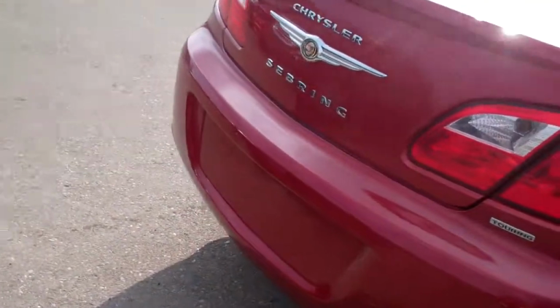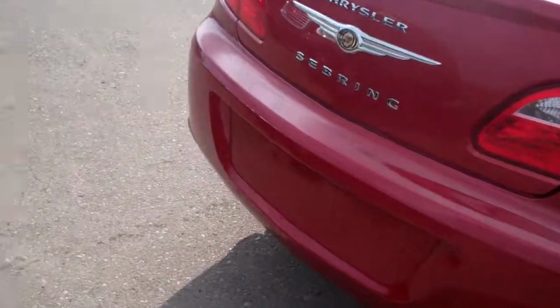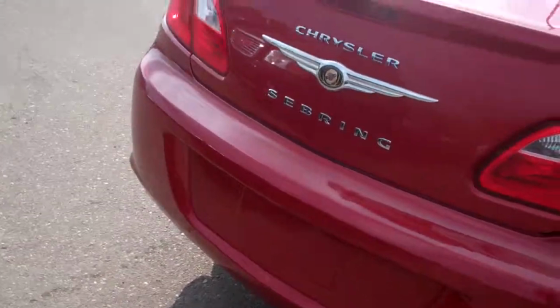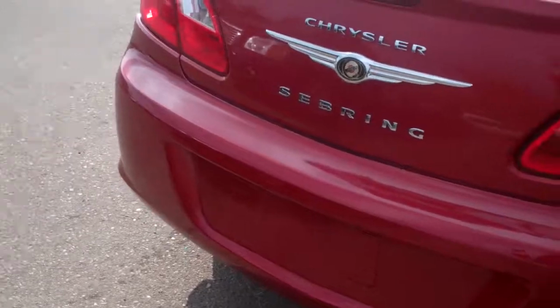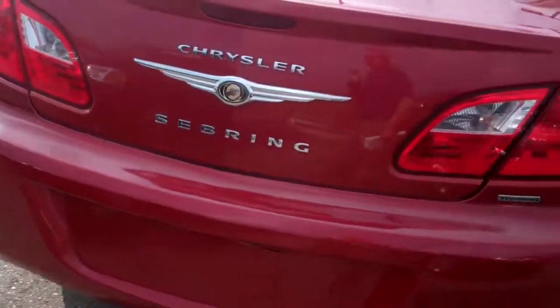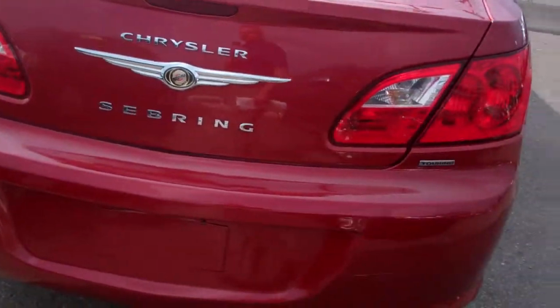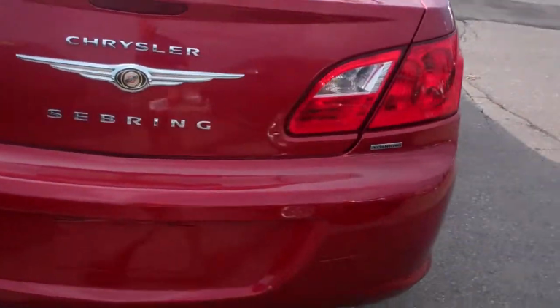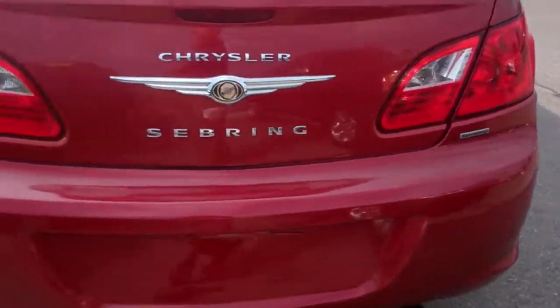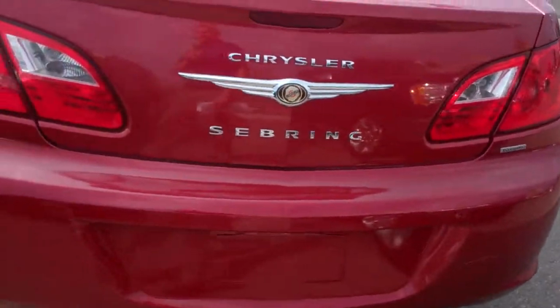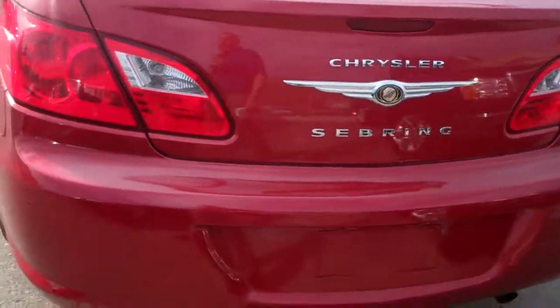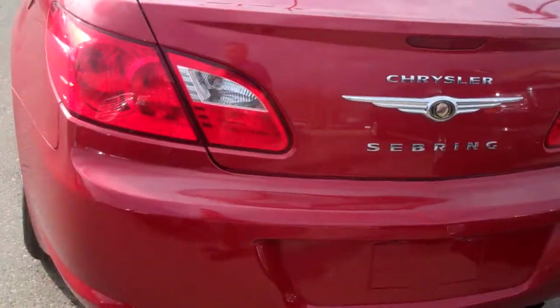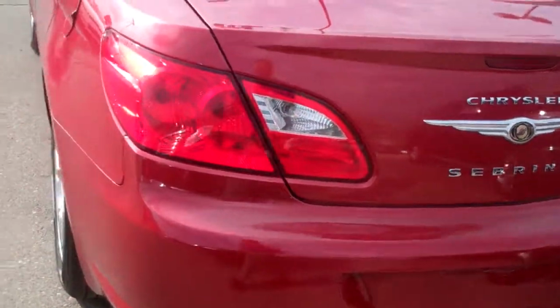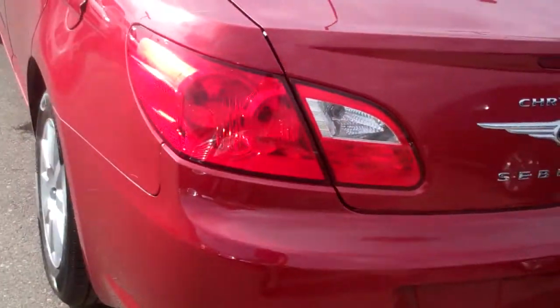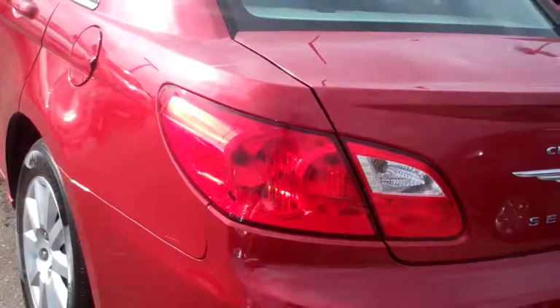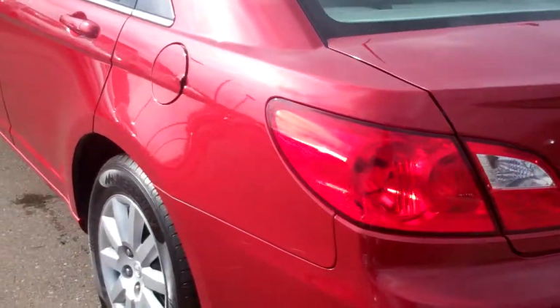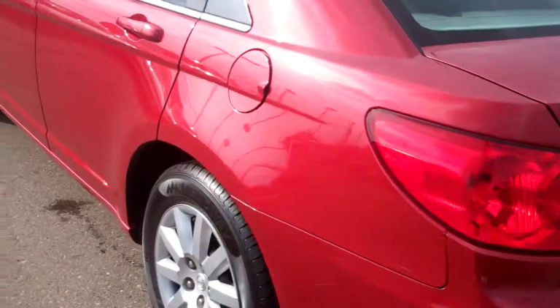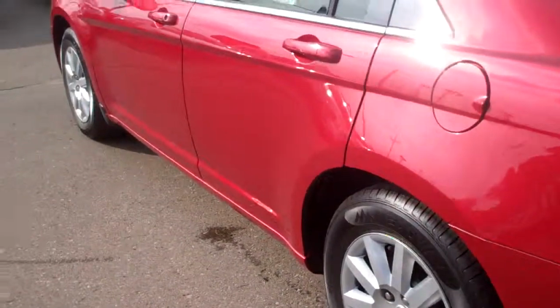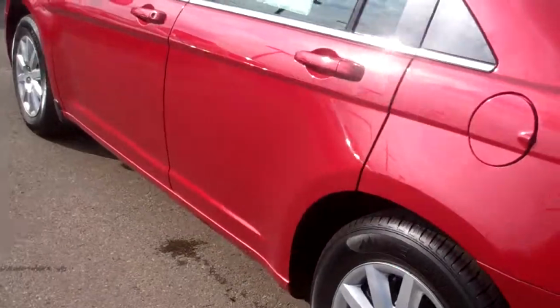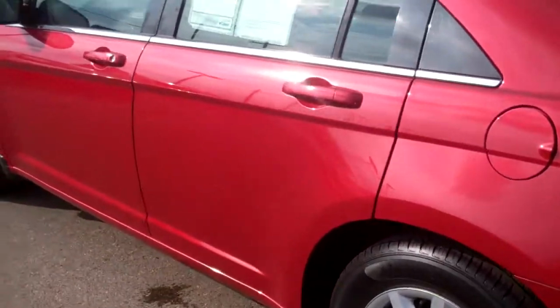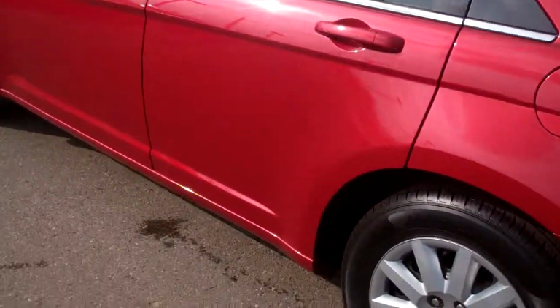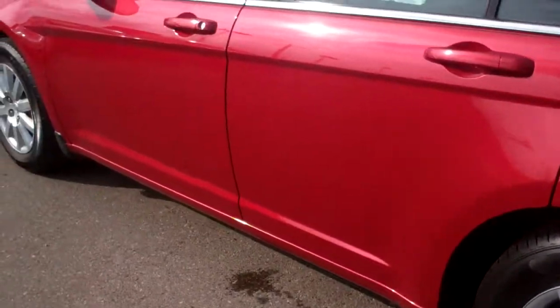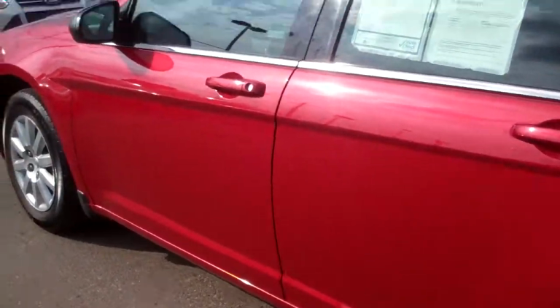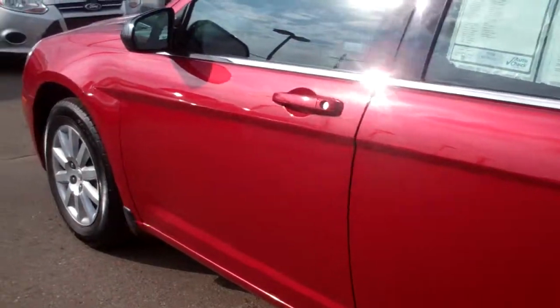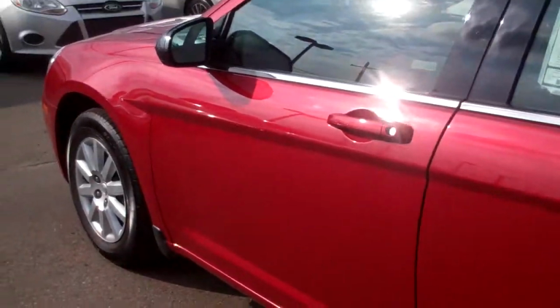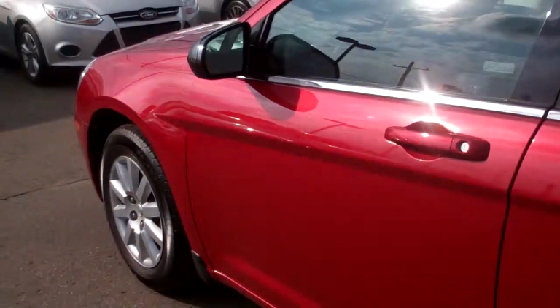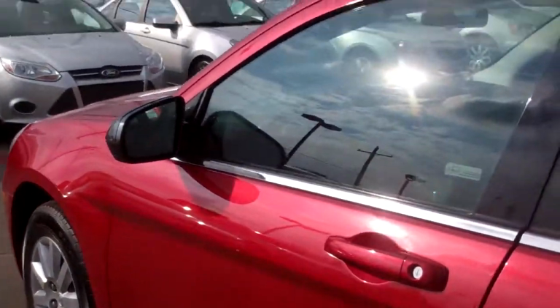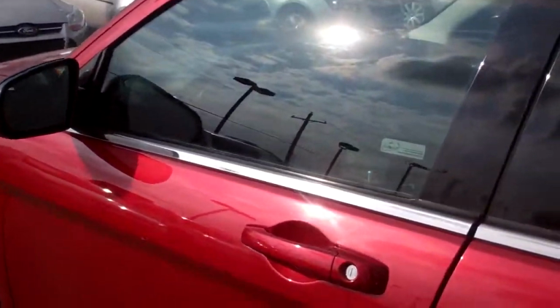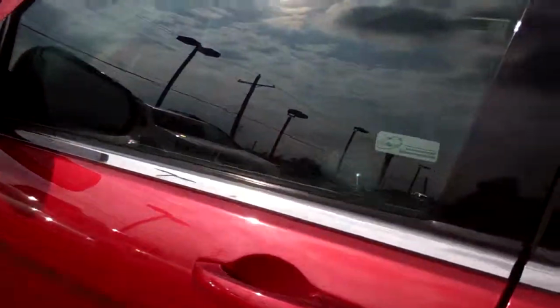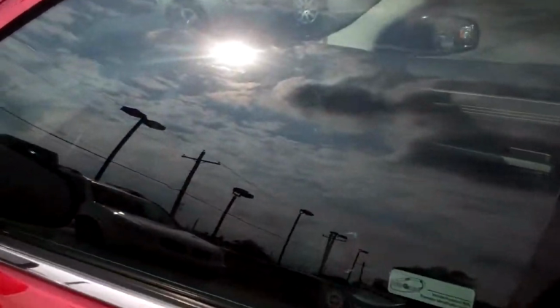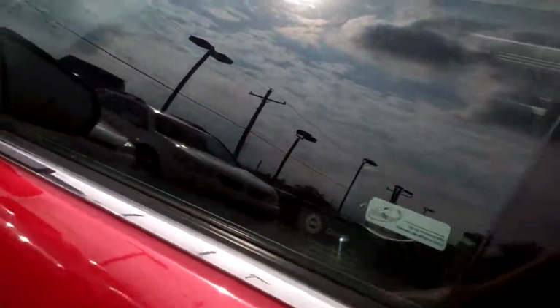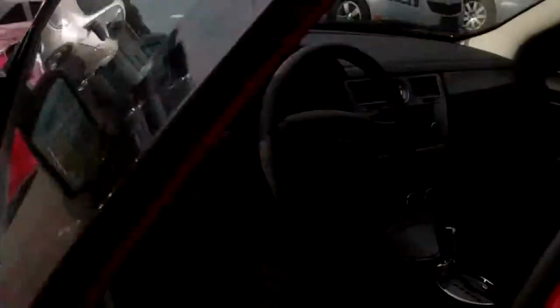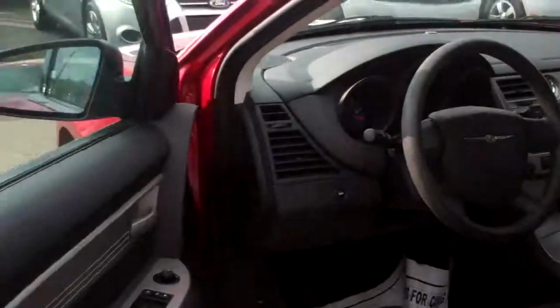It's the Touring Edition — really is a nice car. Recently reduced. You've got to come out and check out this vehicle. 2010, only 78,000 miles.